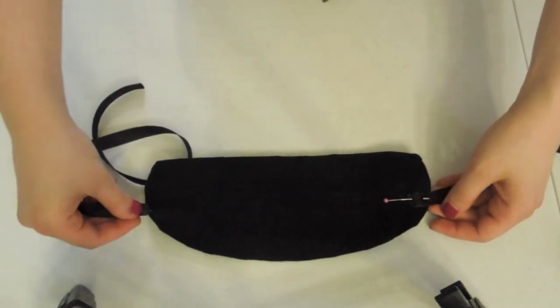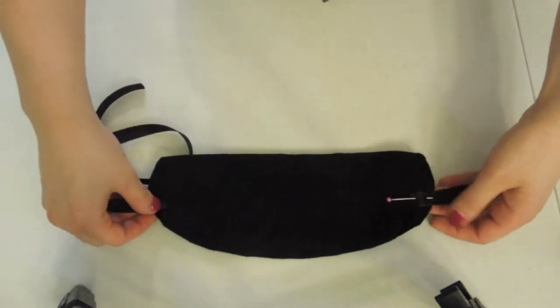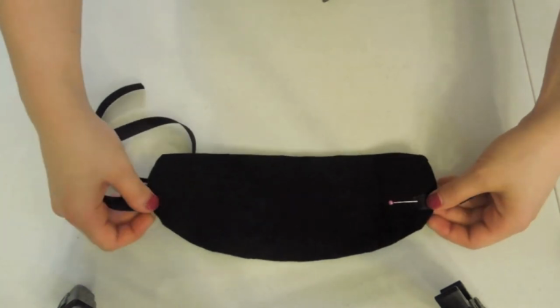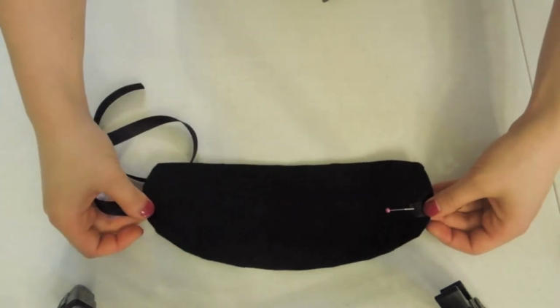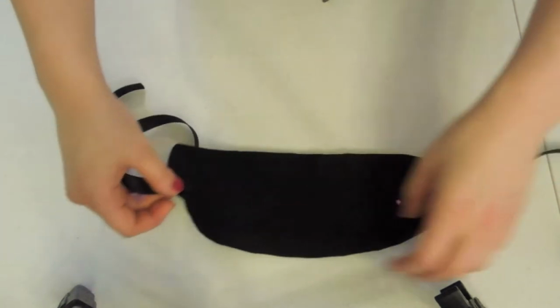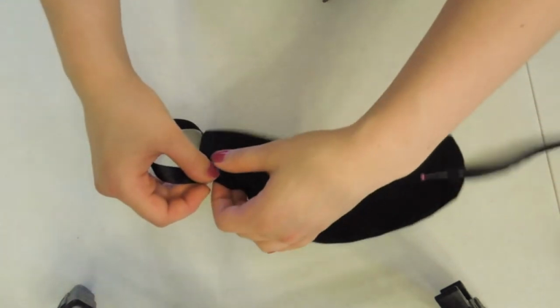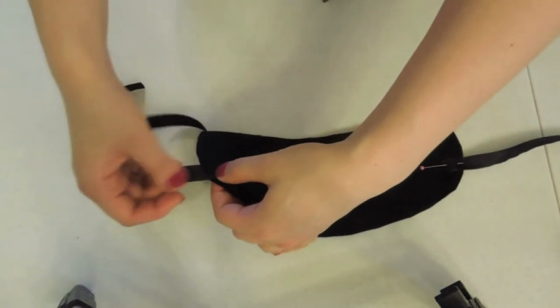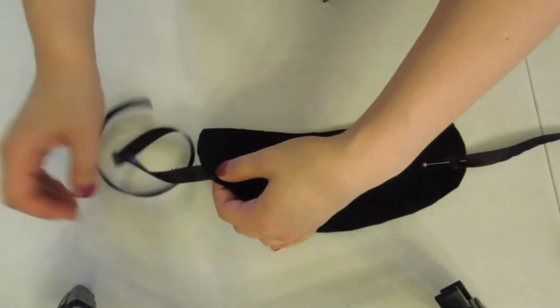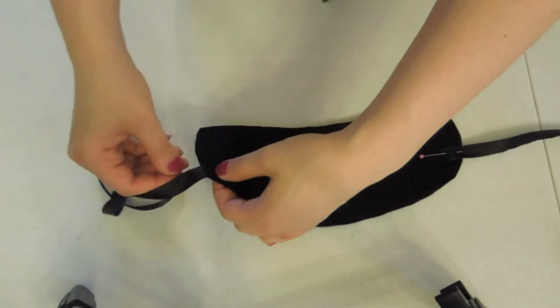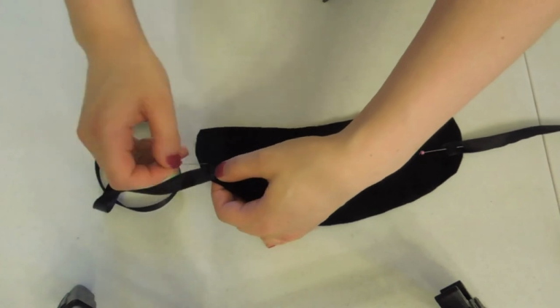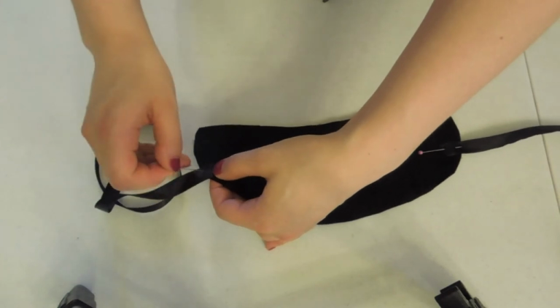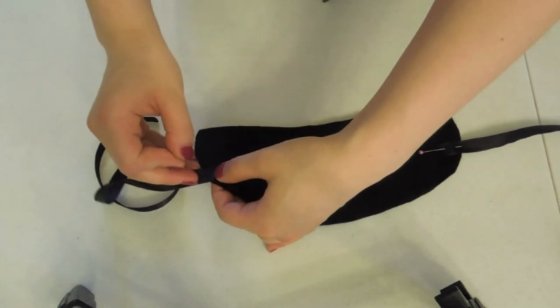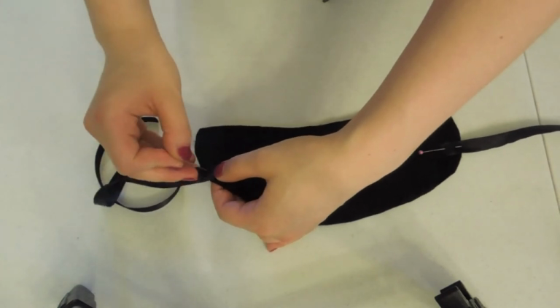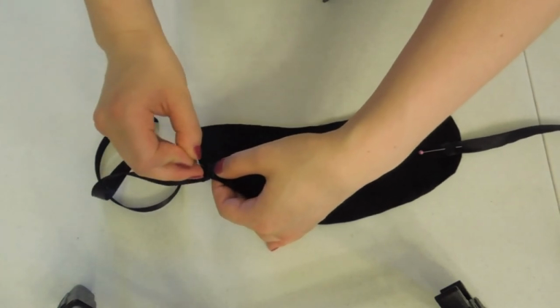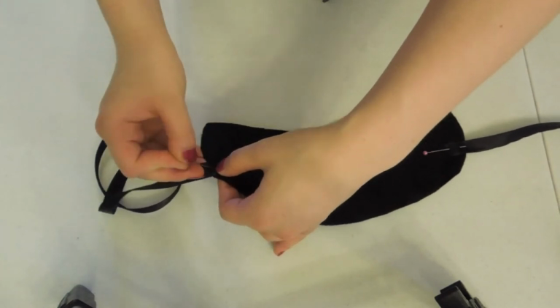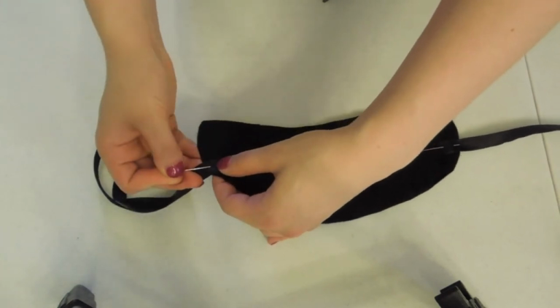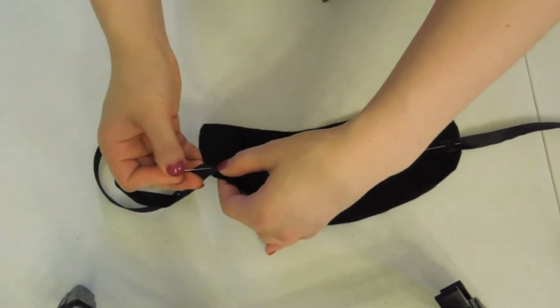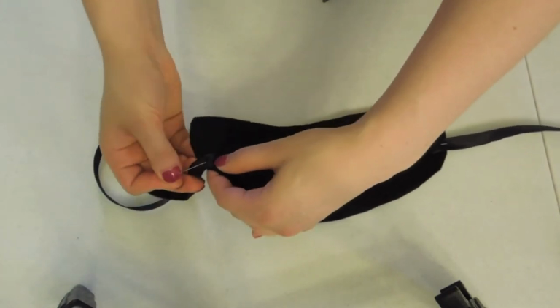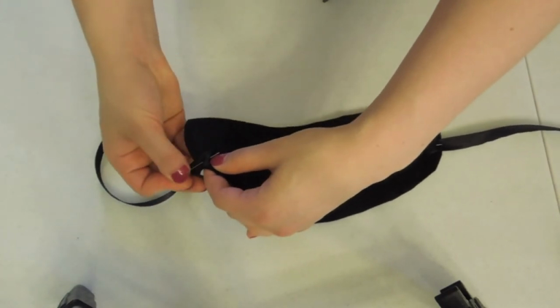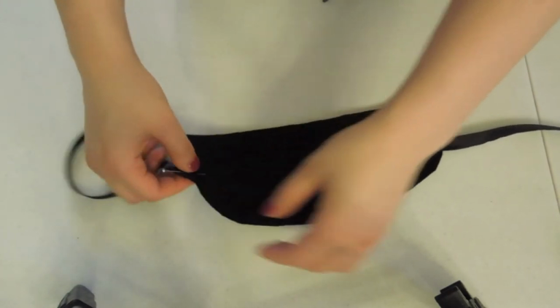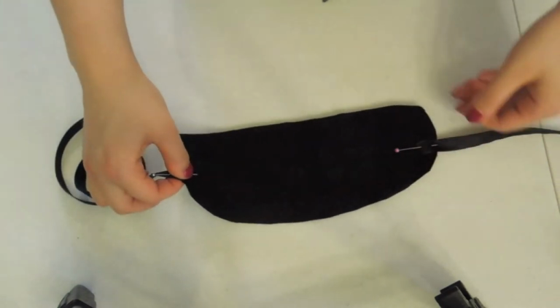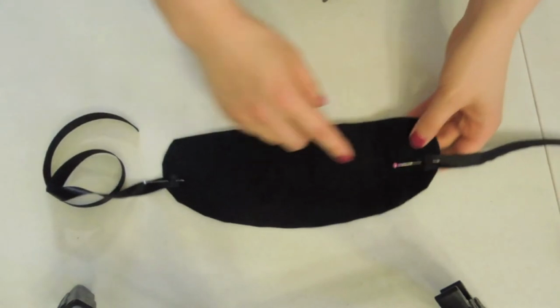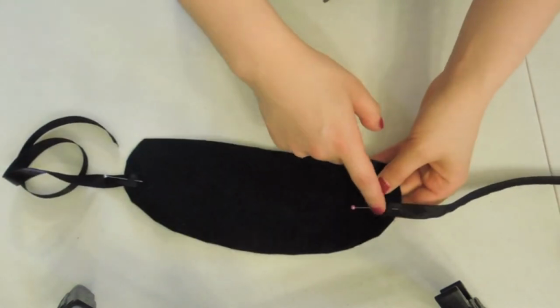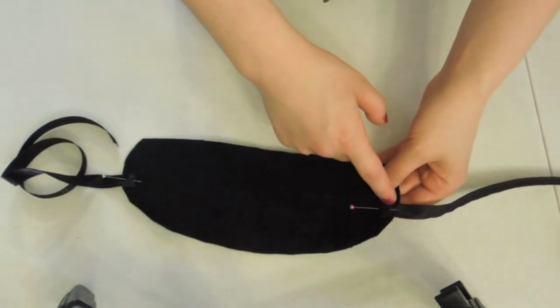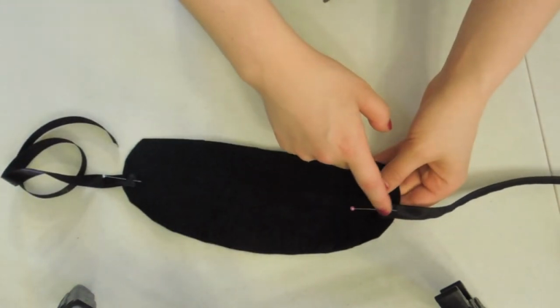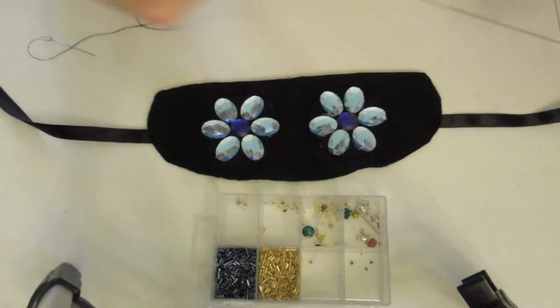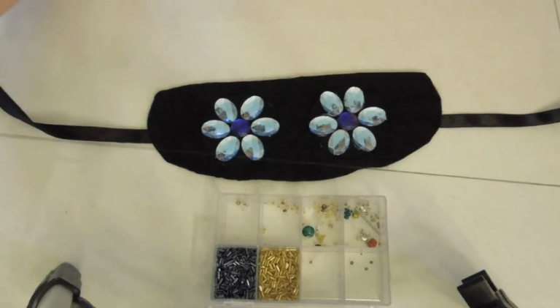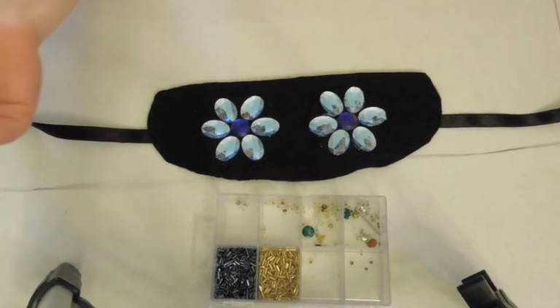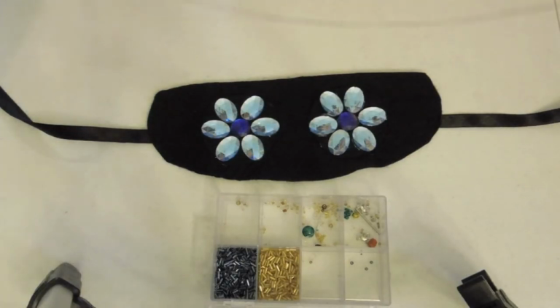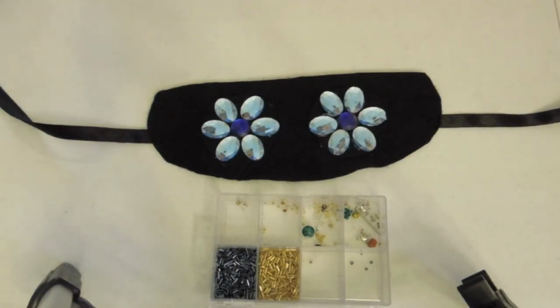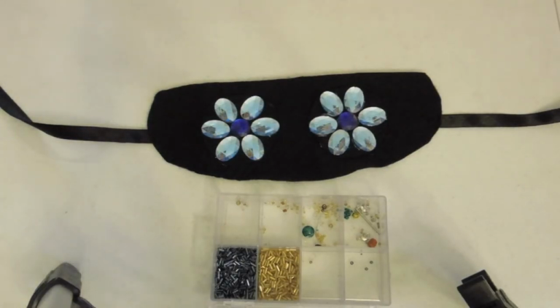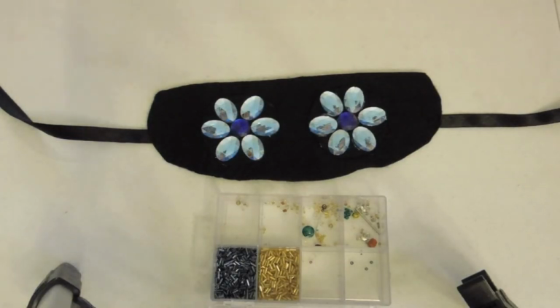I found that right here in the middle is good. So I'm going to pin this in and now I'm going to sew it with my sewing machine because it would be a bit faster and stronger. You've got your thread and needle — have a knot at the end.